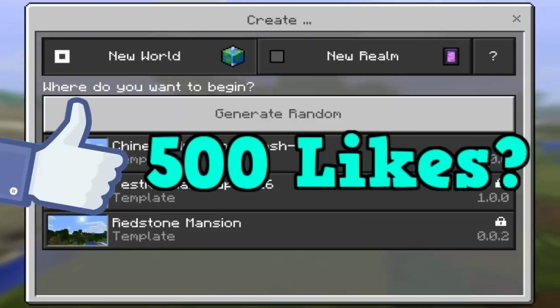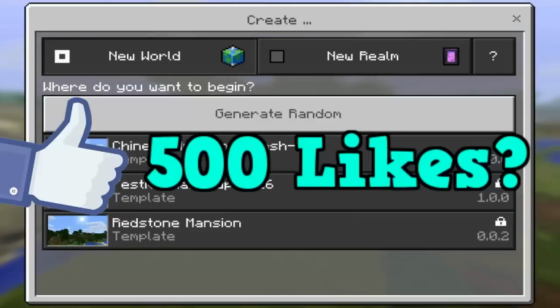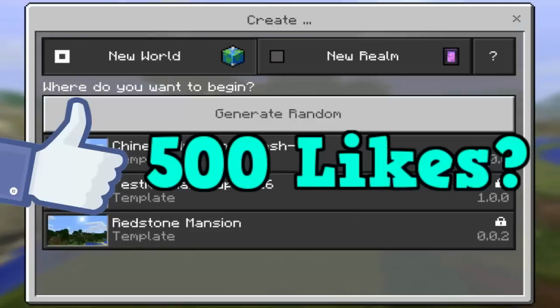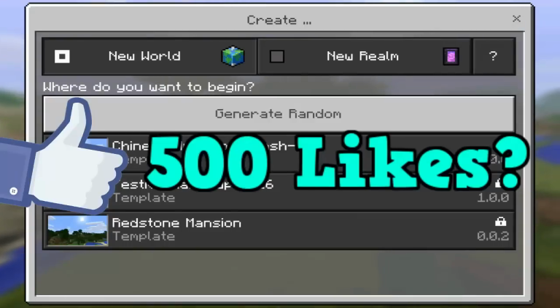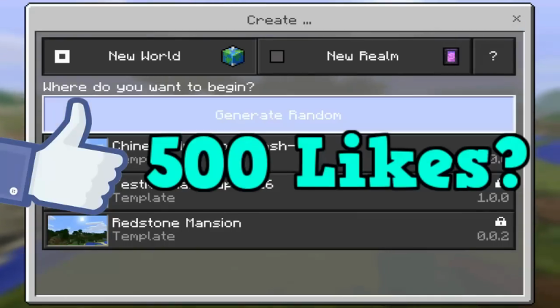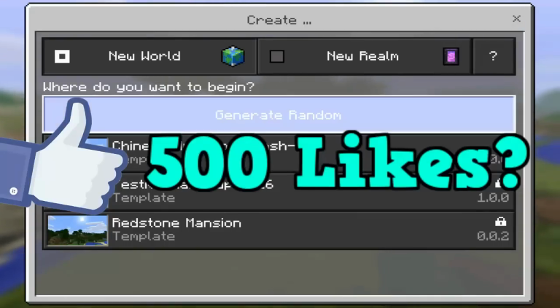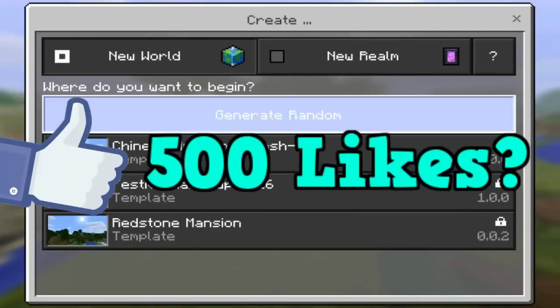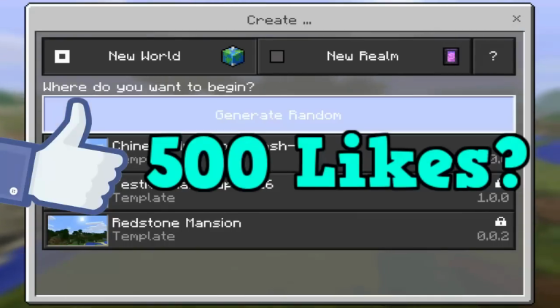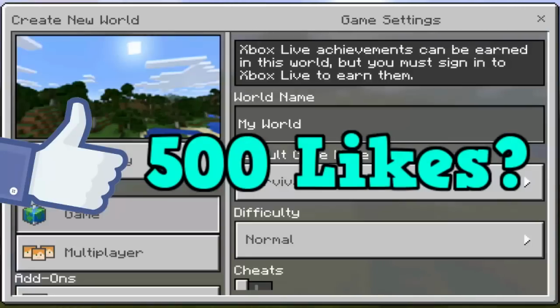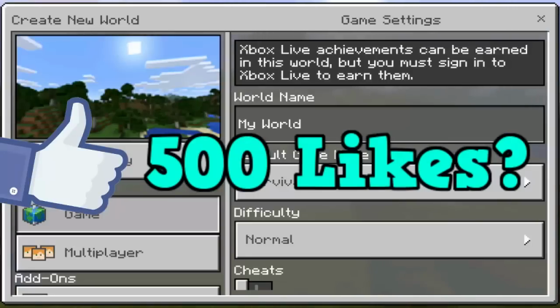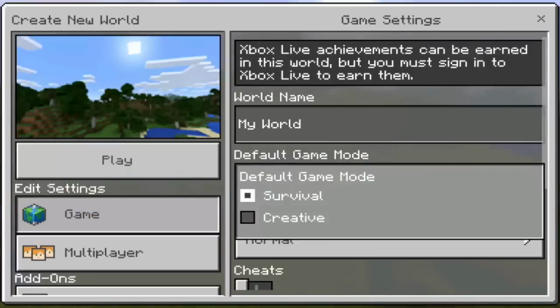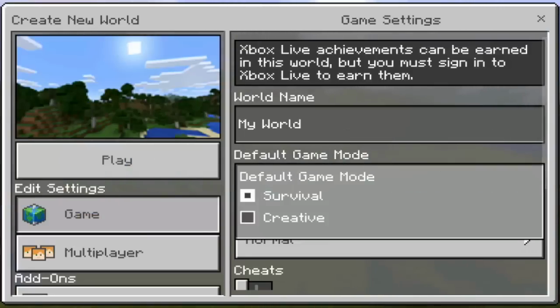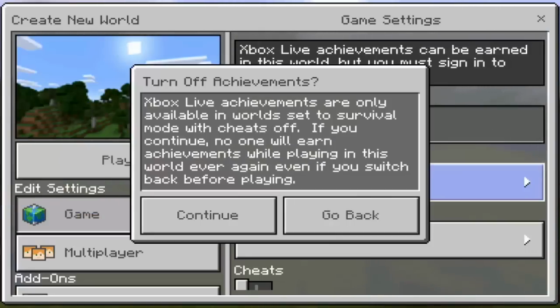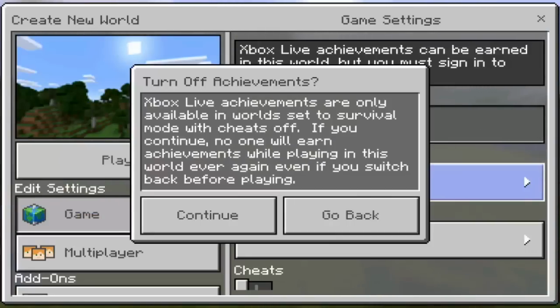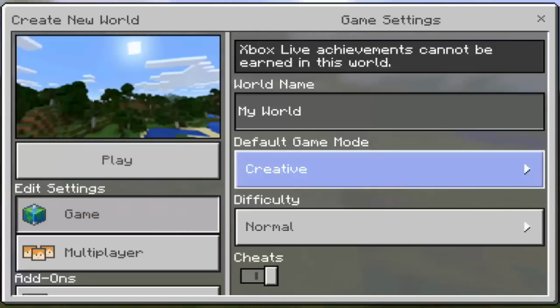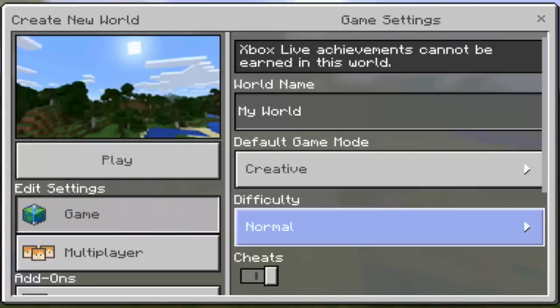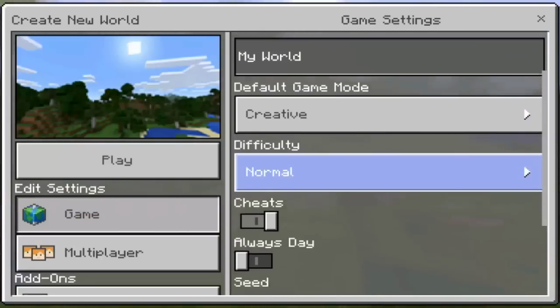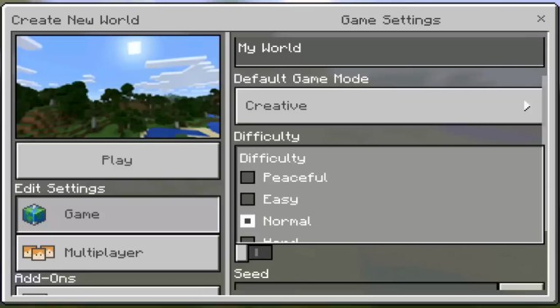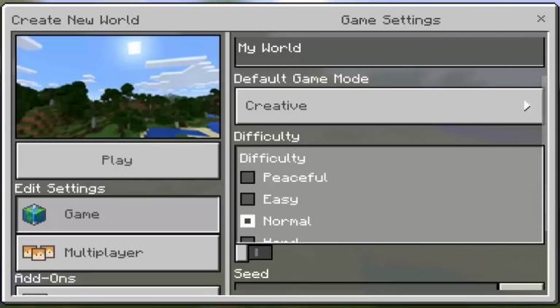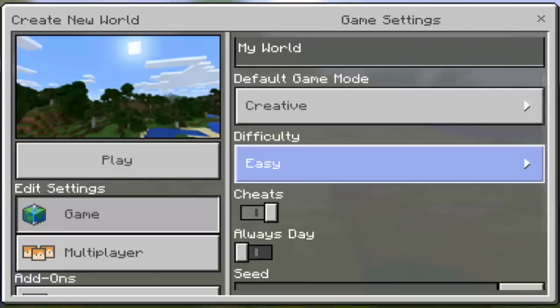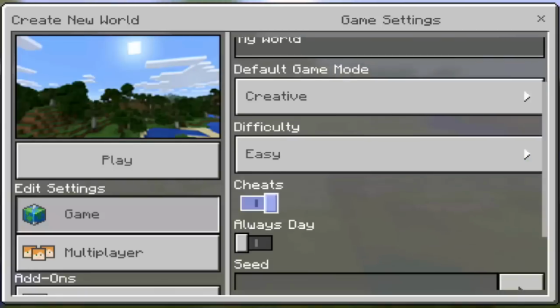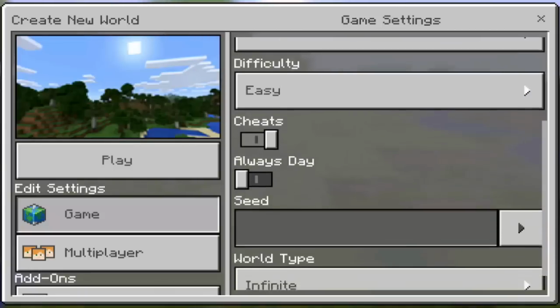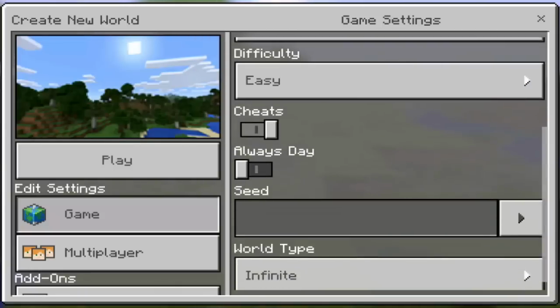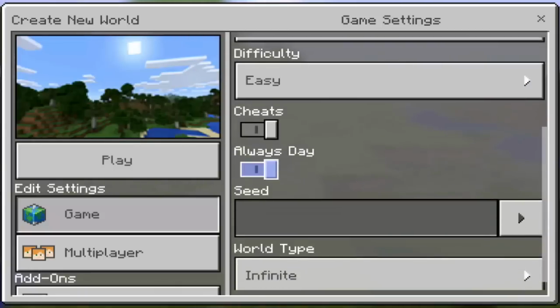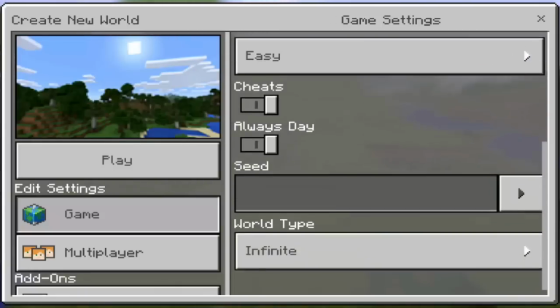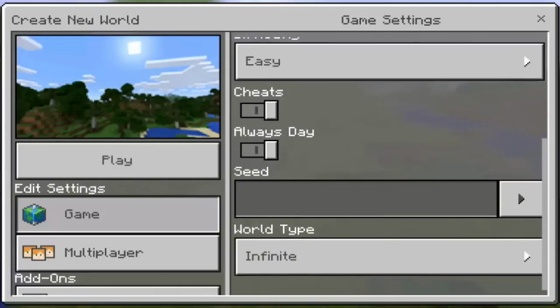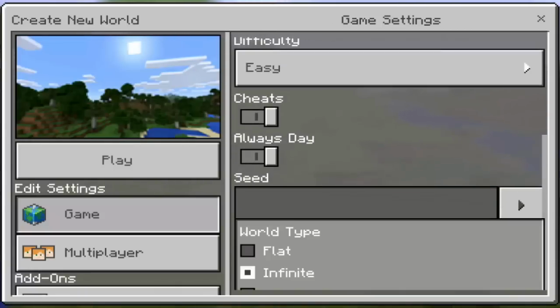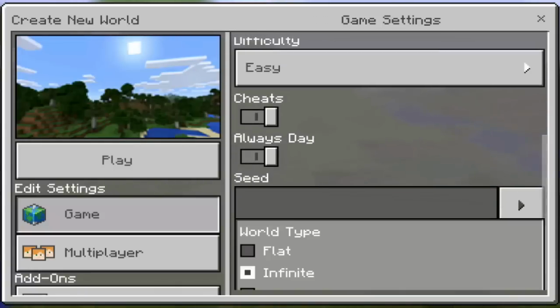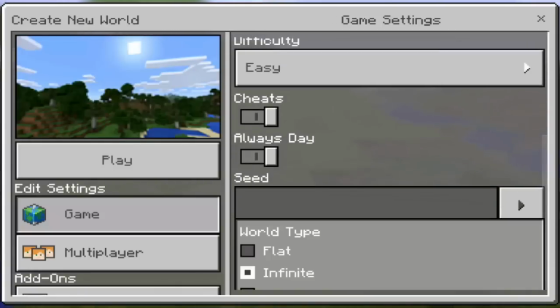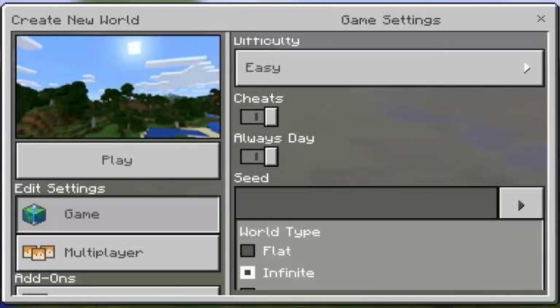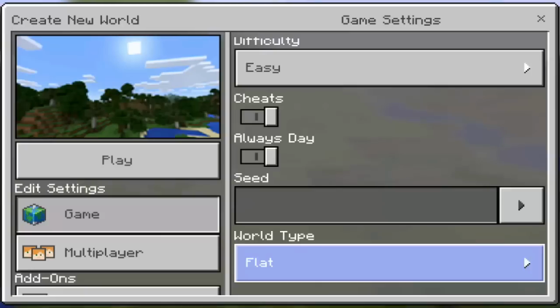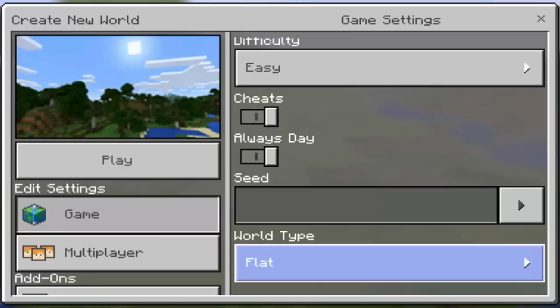So first we're gonna create a new map and what we need is creative mode, difficulty on easy, always day, and the flat world type.